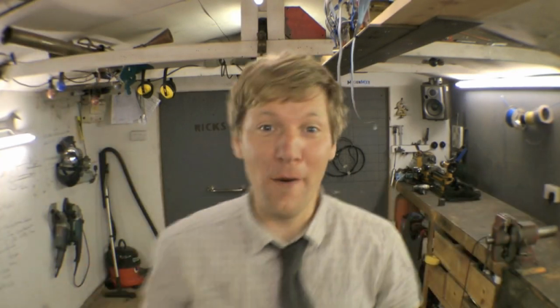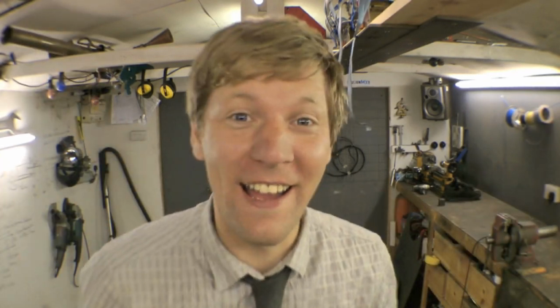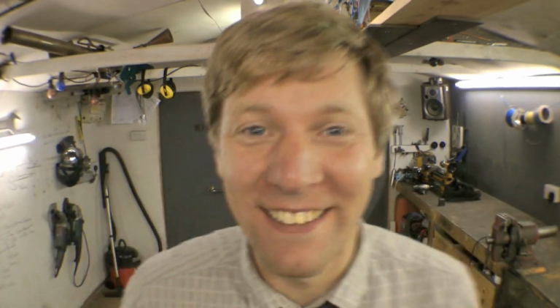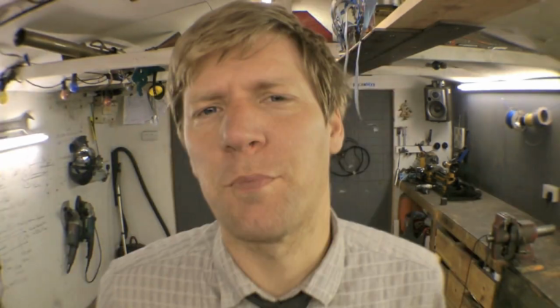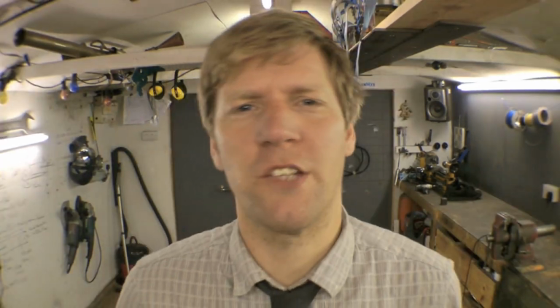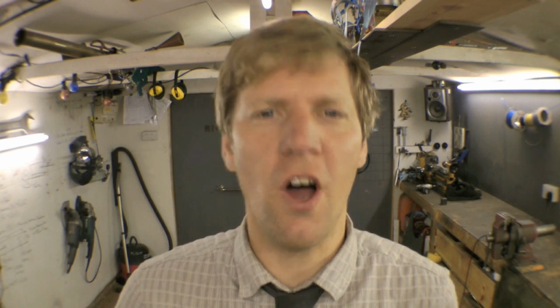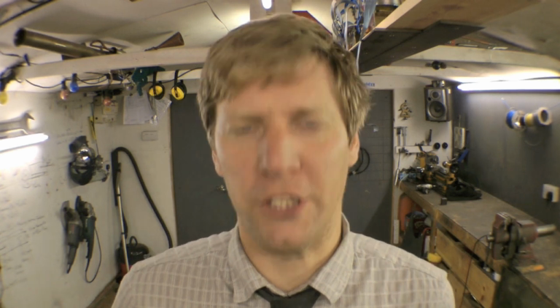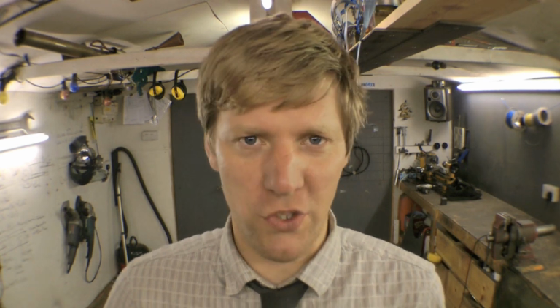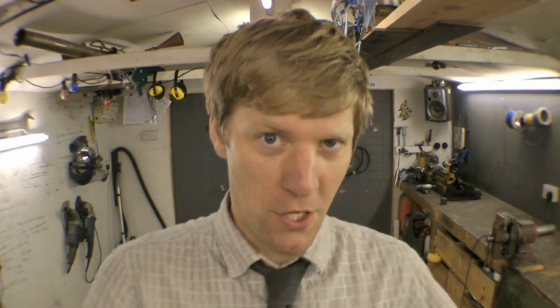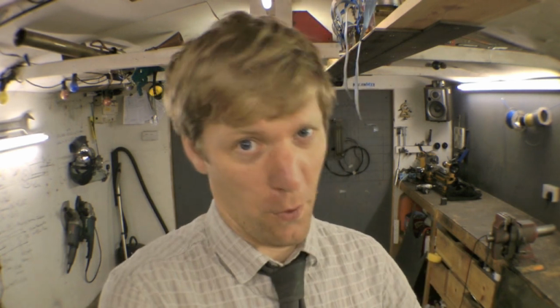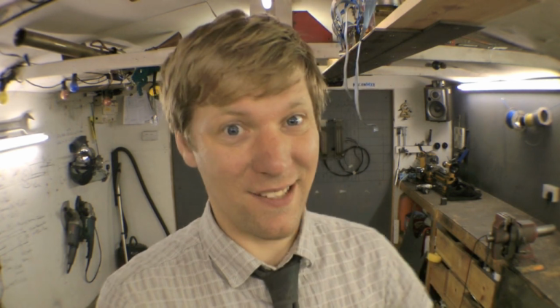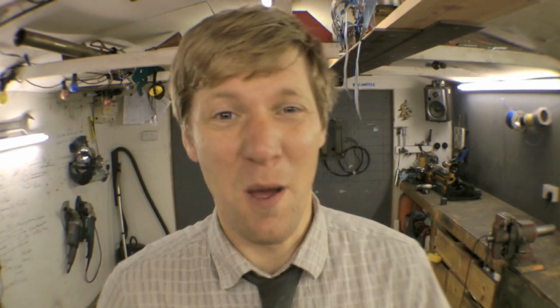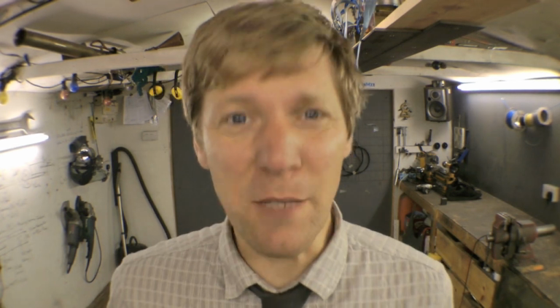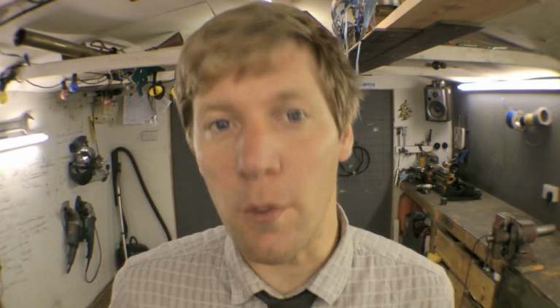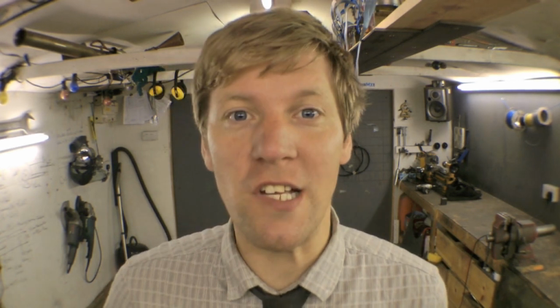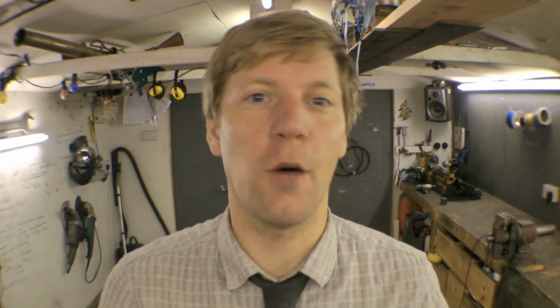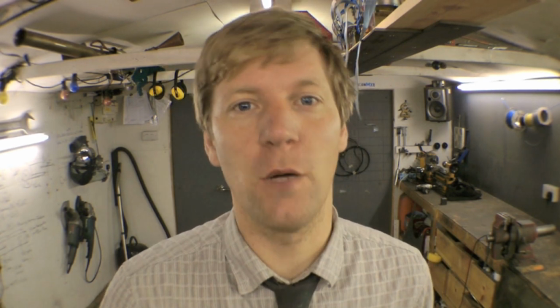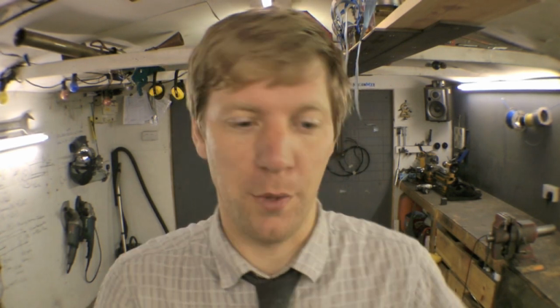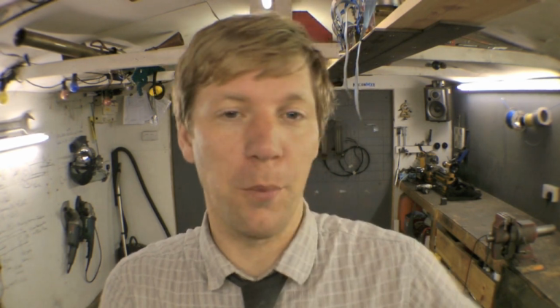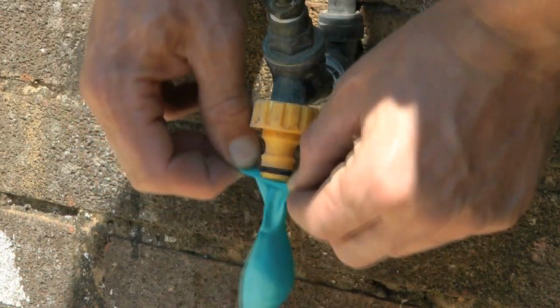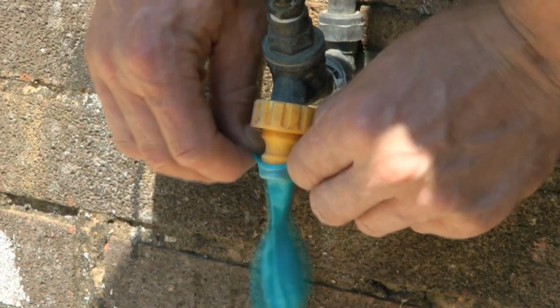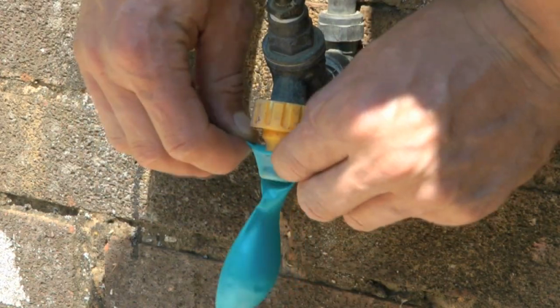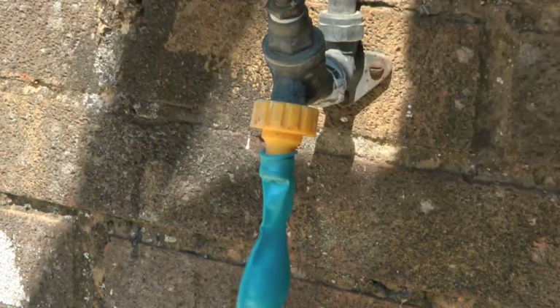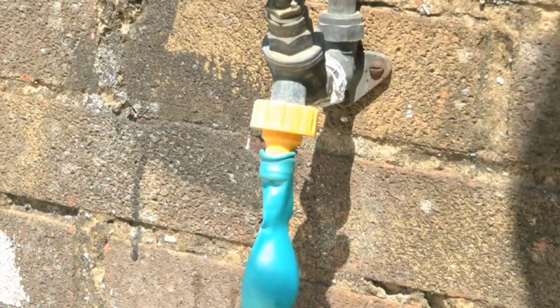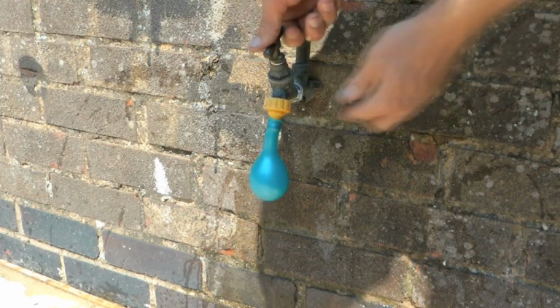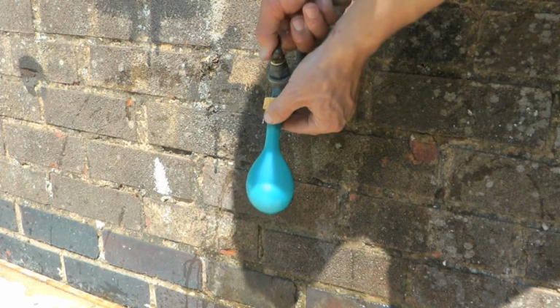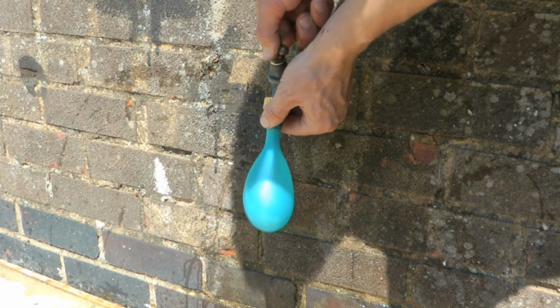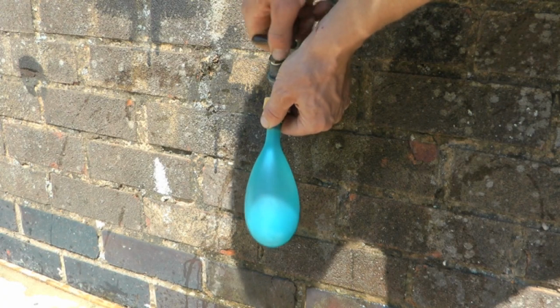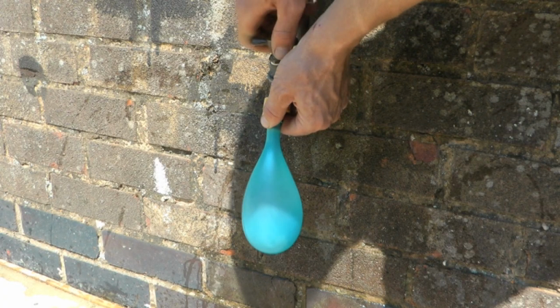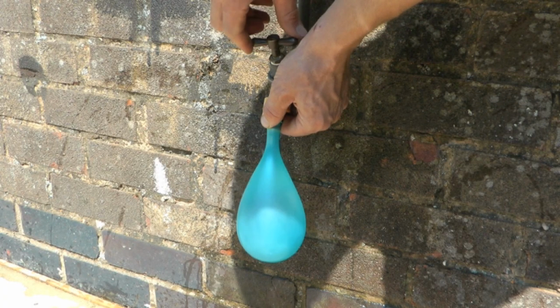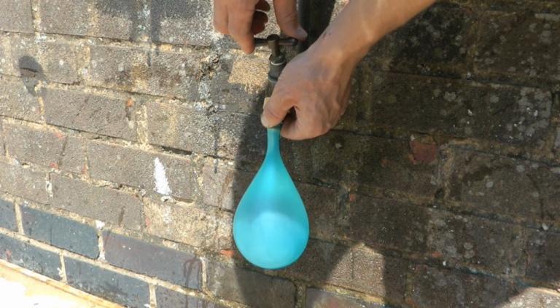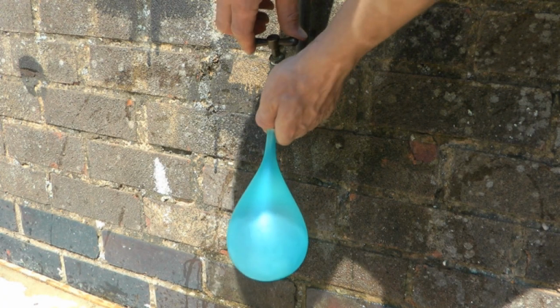Hydroforming! This is the process where we use high pressure water to form metal. An easy way to imagine this is like when you fill a water balloon up — put the balloon over the tap, turn the tap on, and the balloon expands, creating a 3D object from something that was initially 2D.